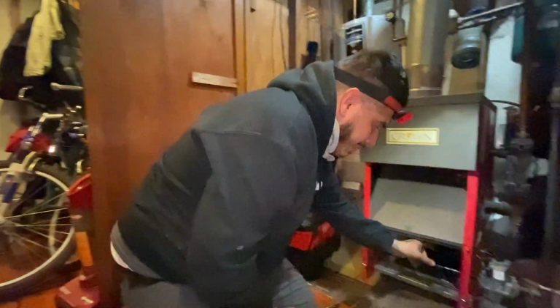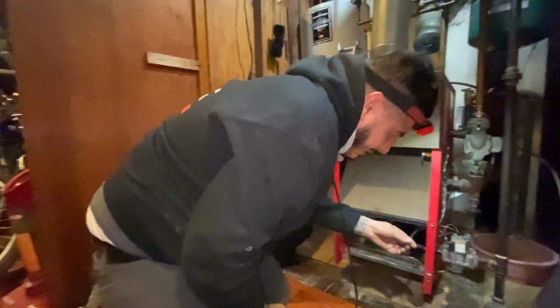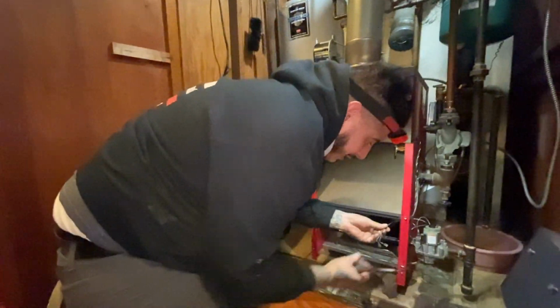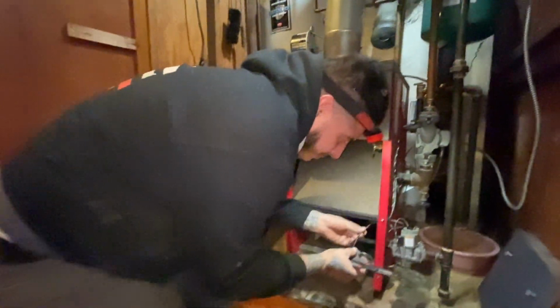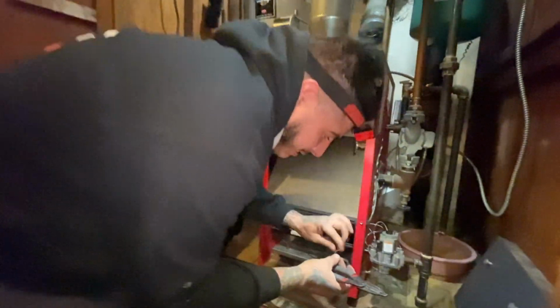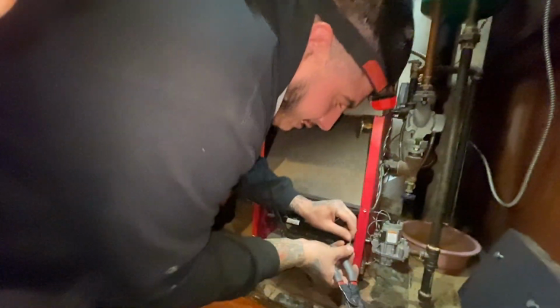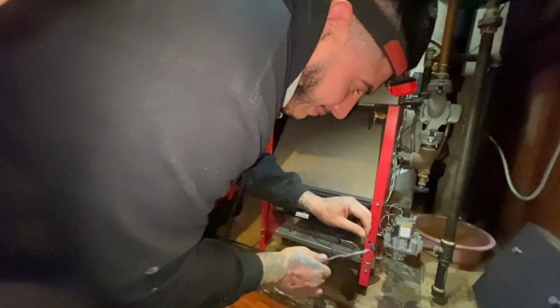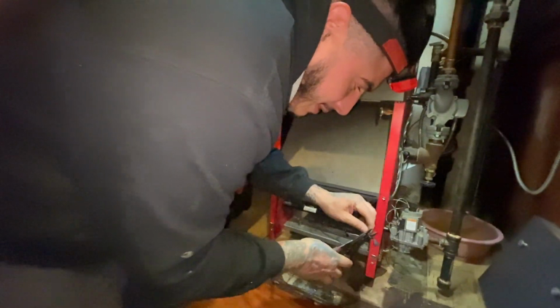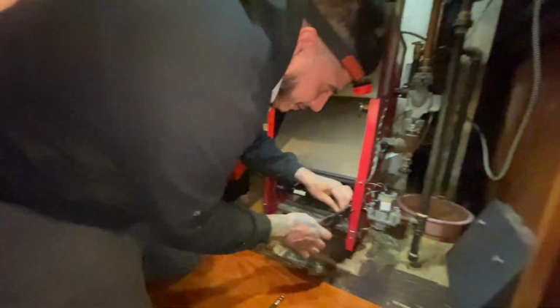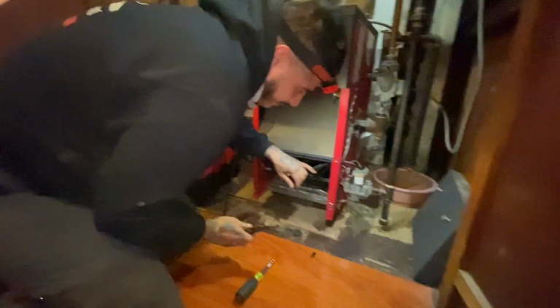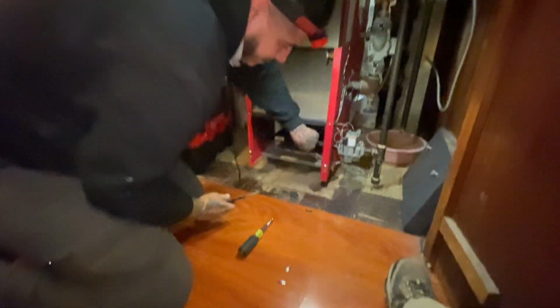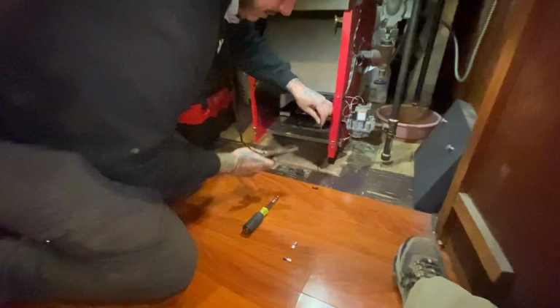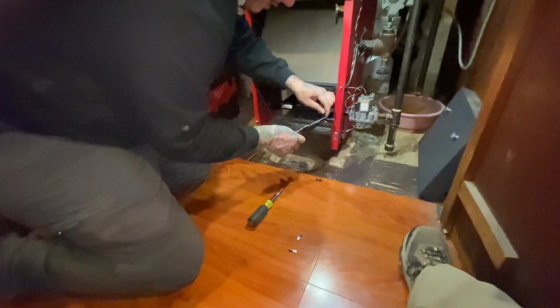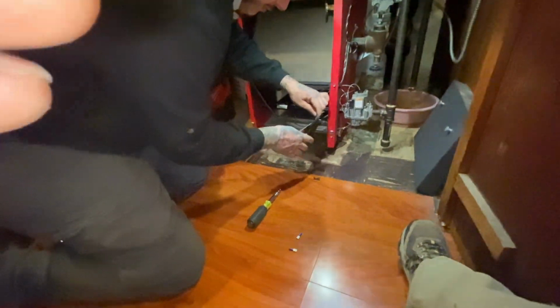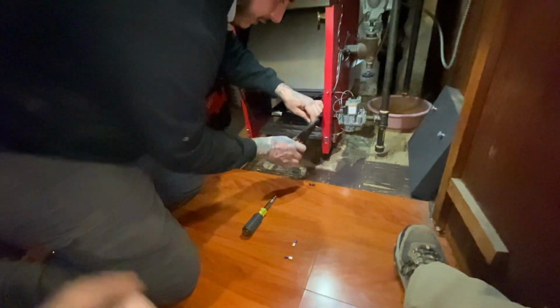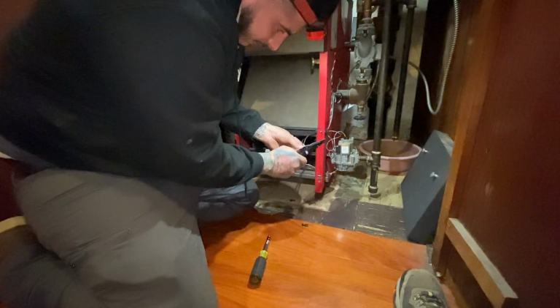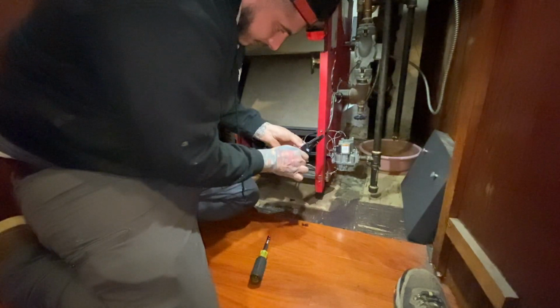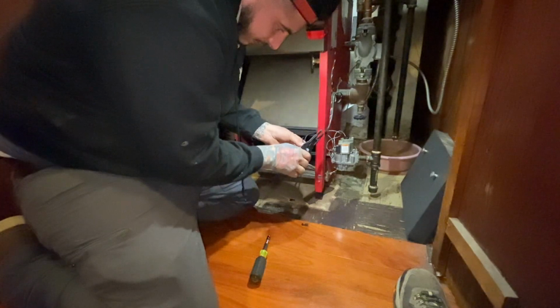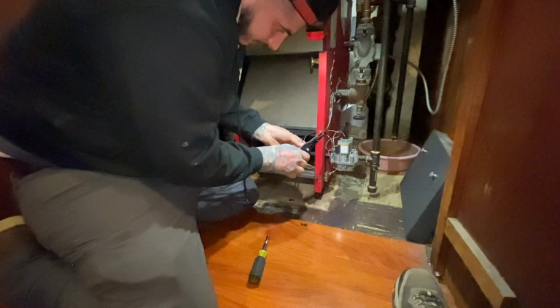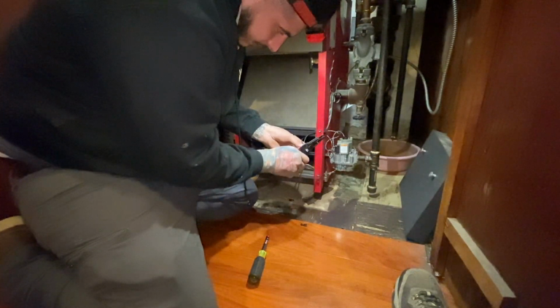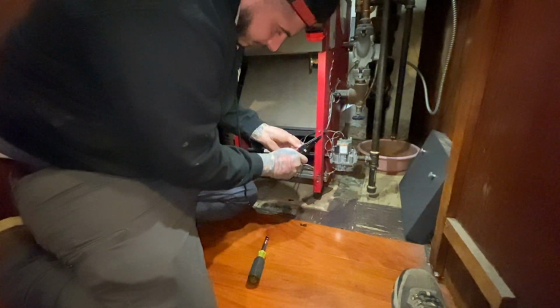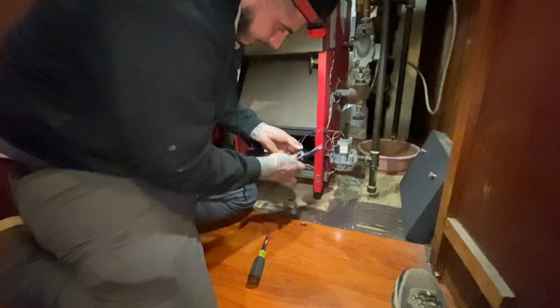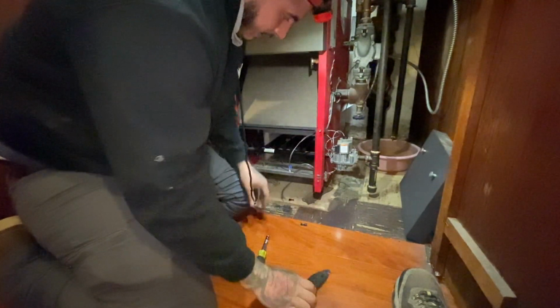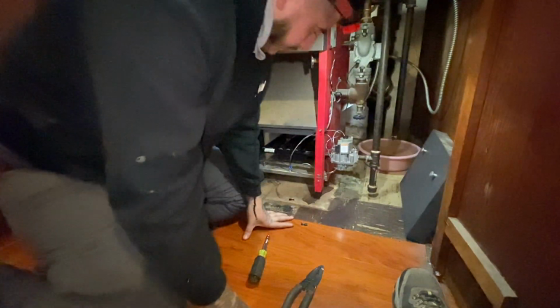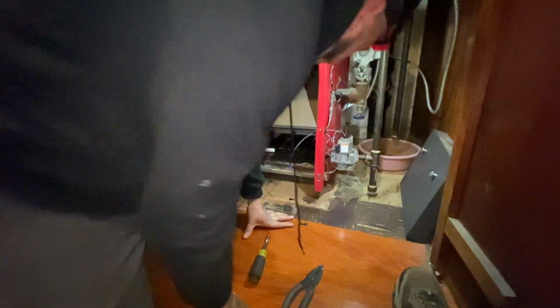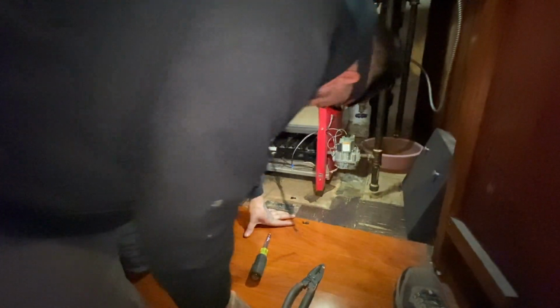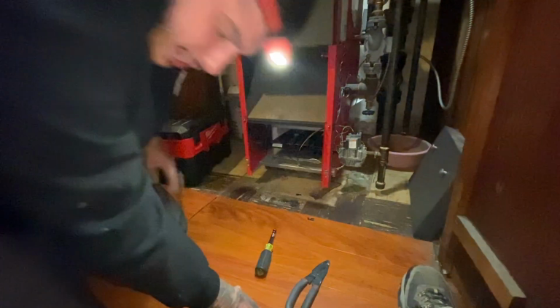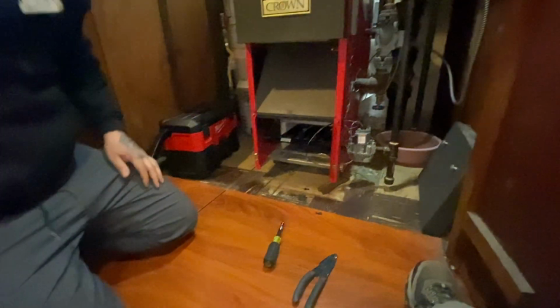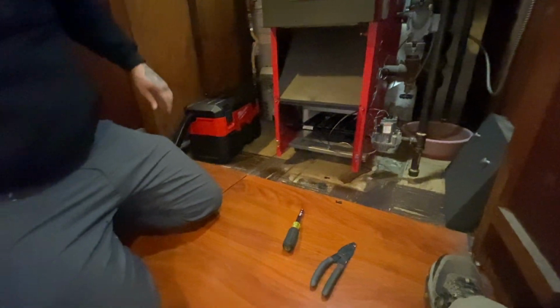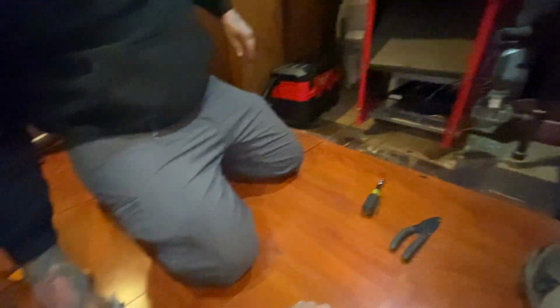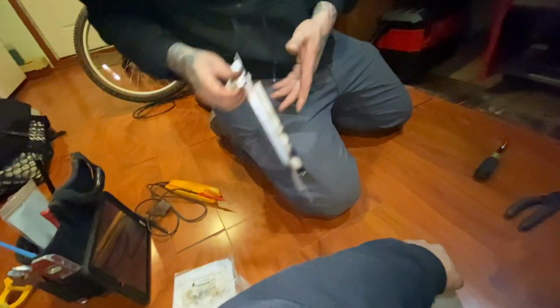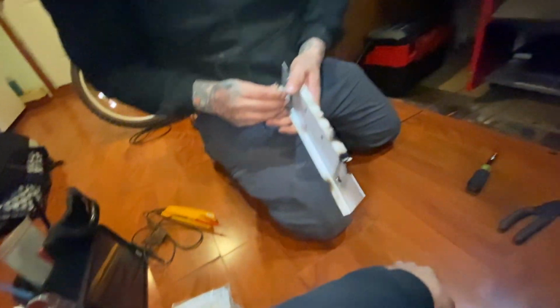My wires got burned up a little bit. Let's start fresh. Brand new wires. Now let's take off.